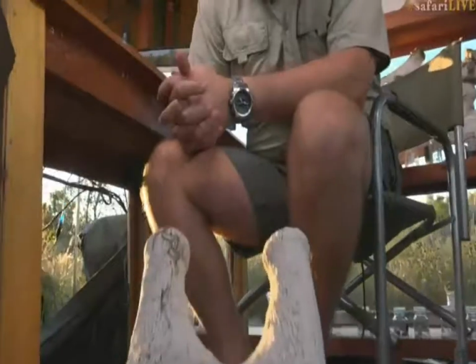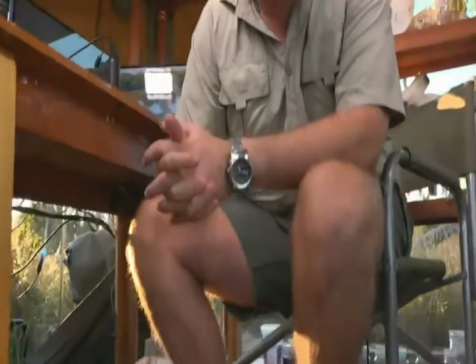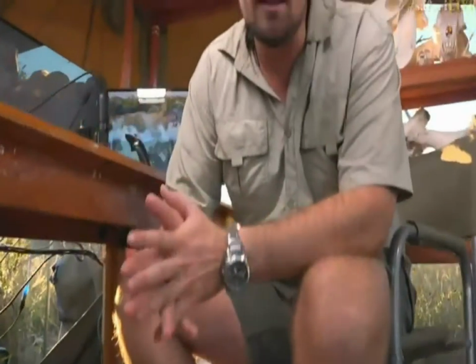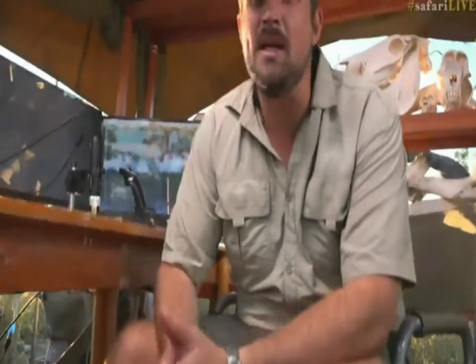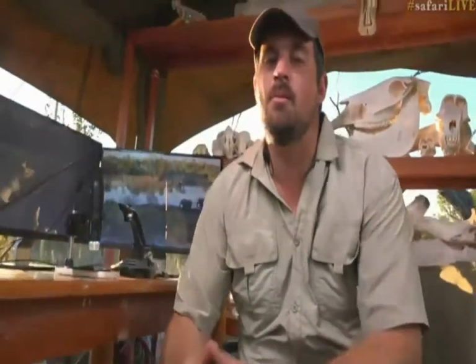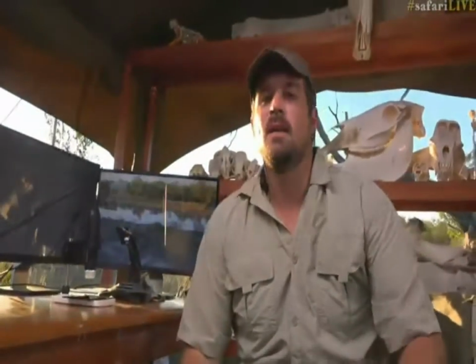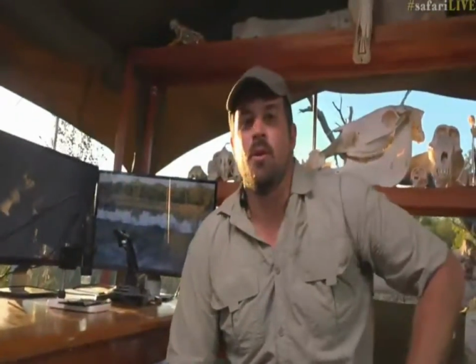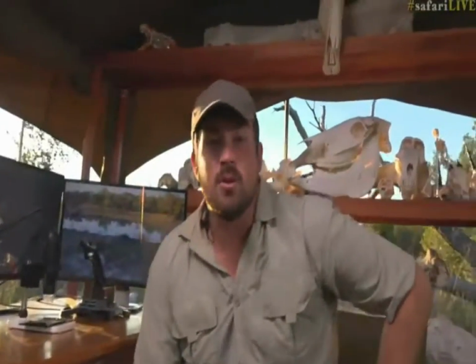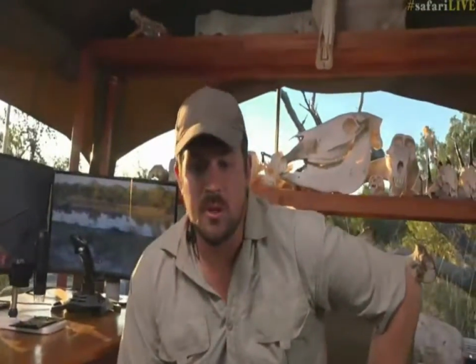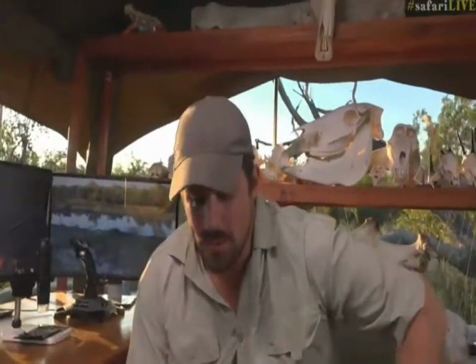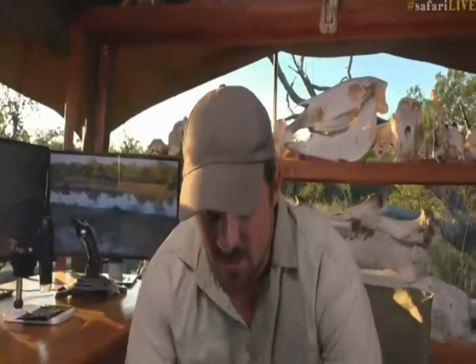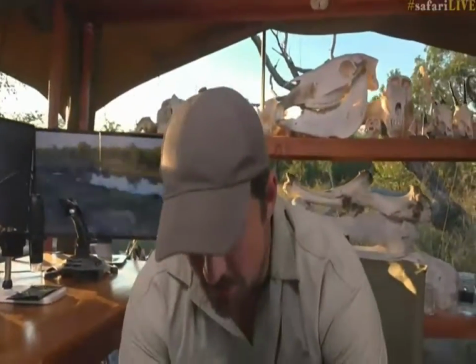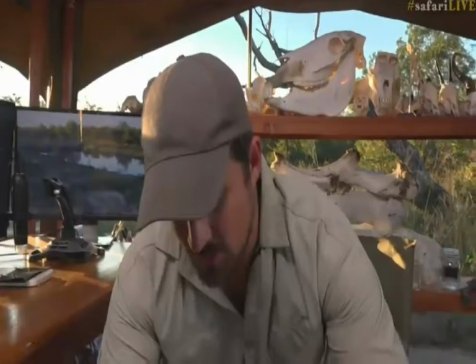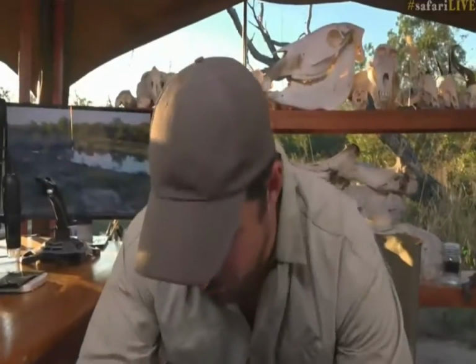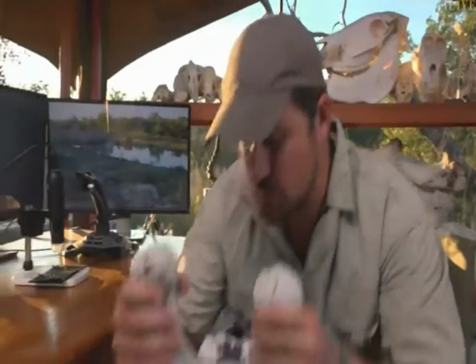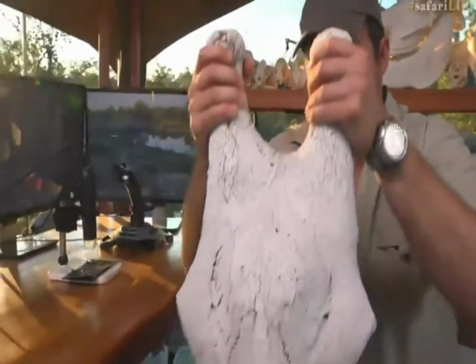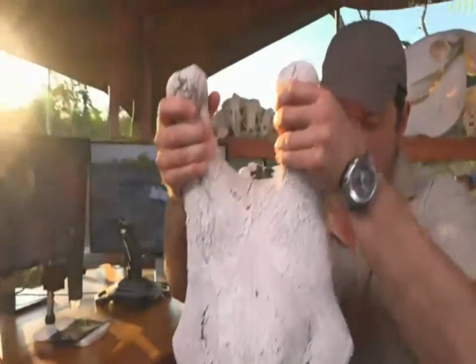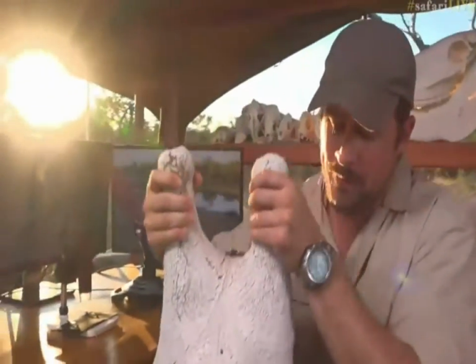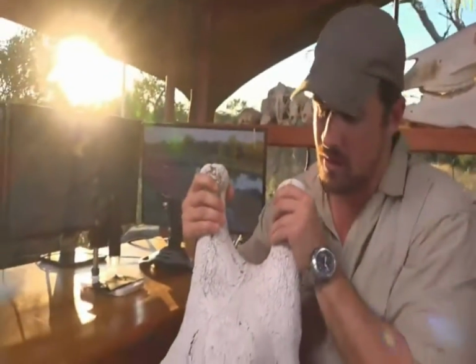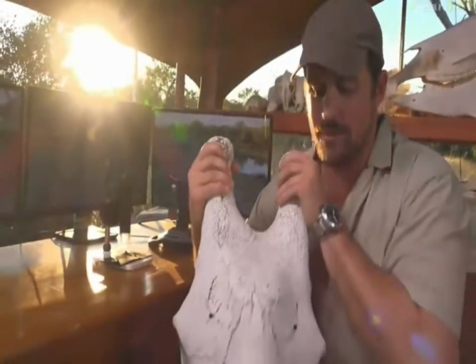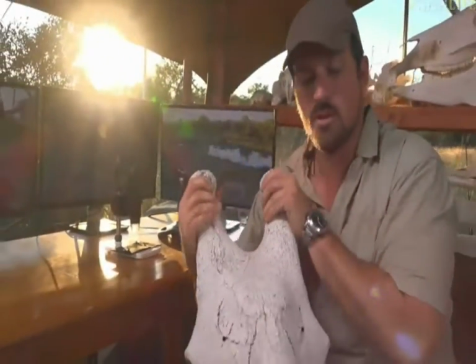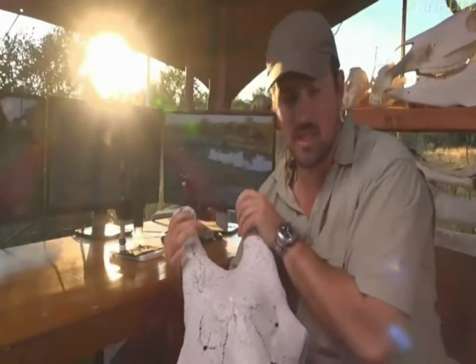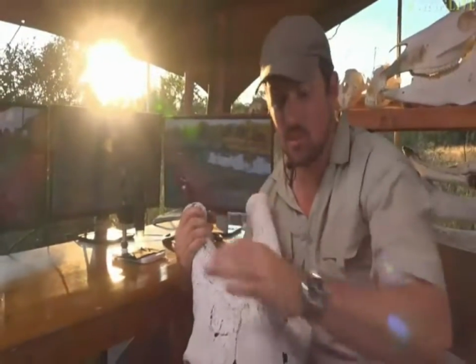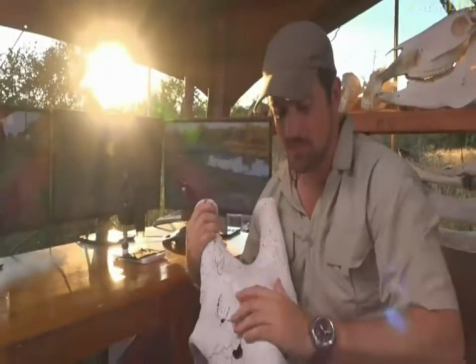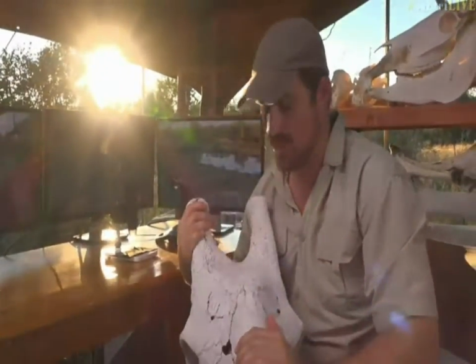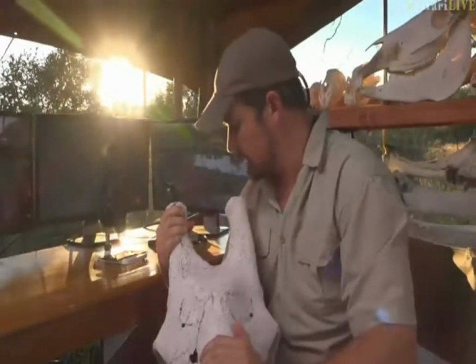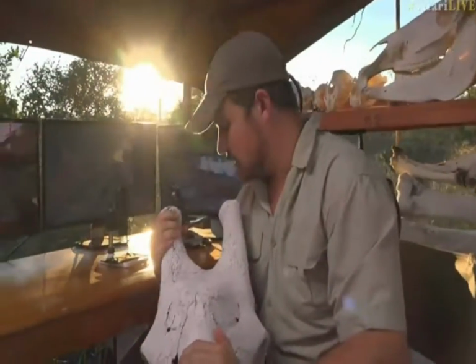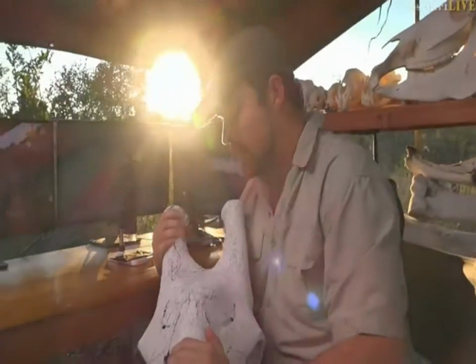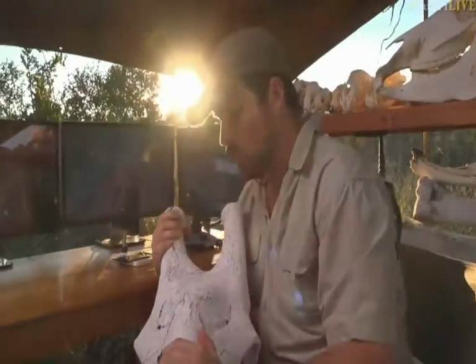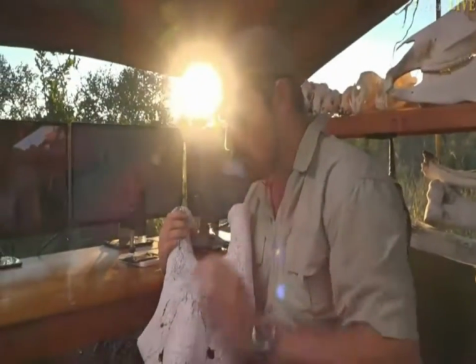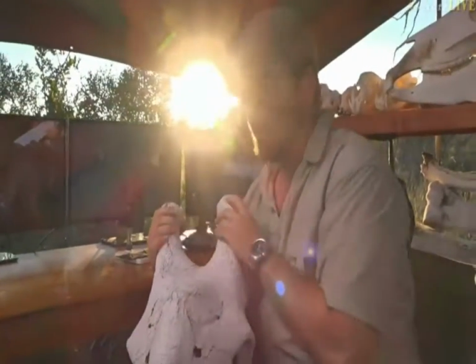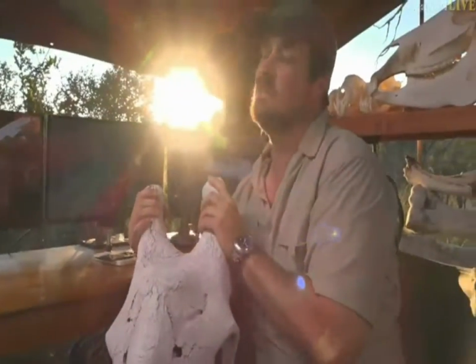Our stingless bee family. Now for those of you who don't know, inside of this beast of a giraffe skull that I have become so friendly with, is a whole little colony of stingless bees.